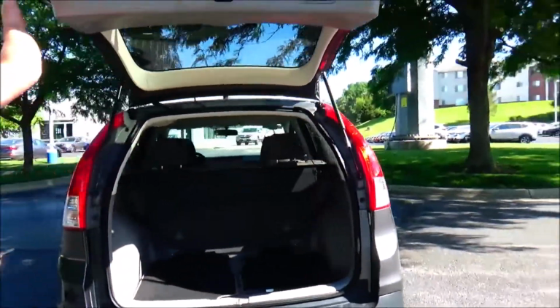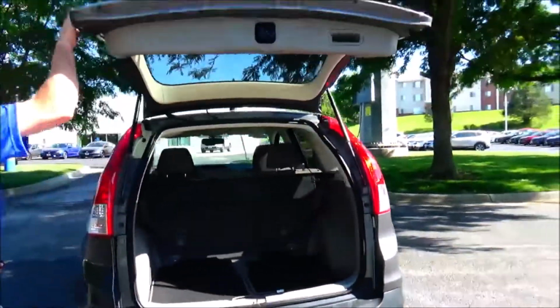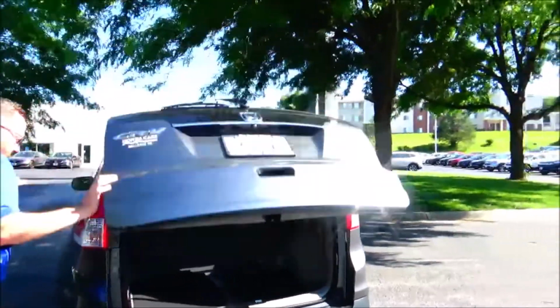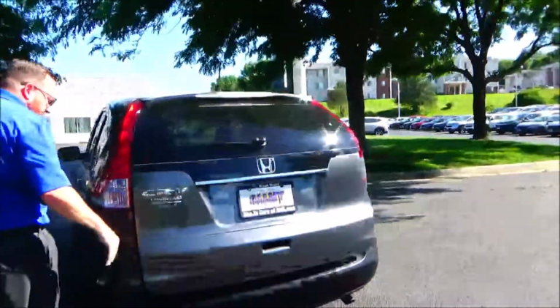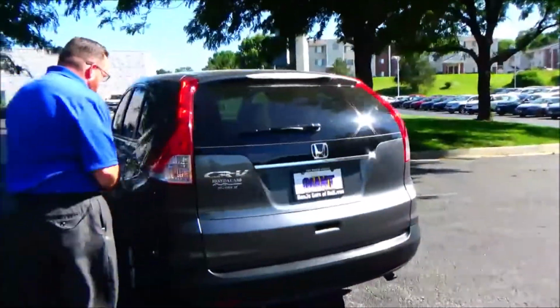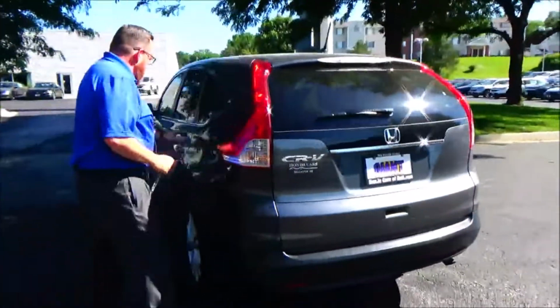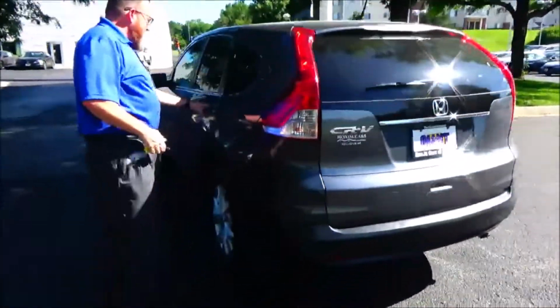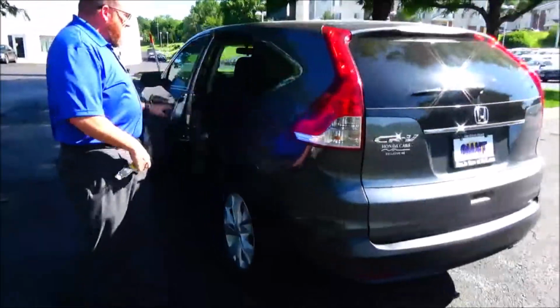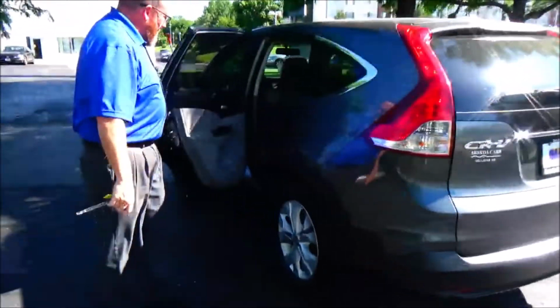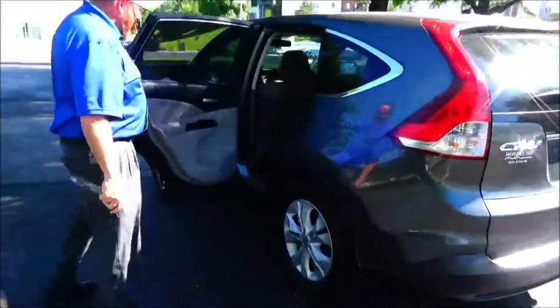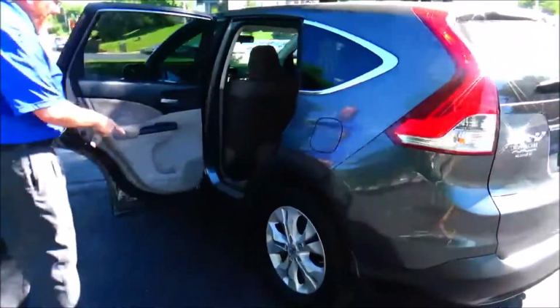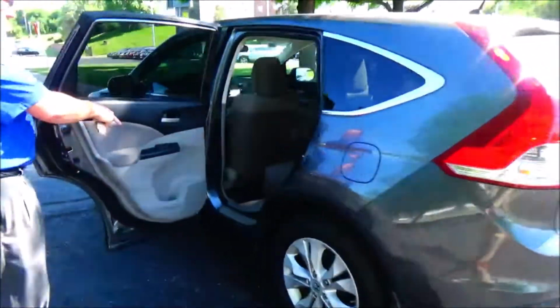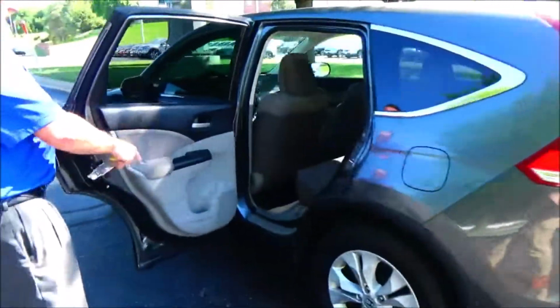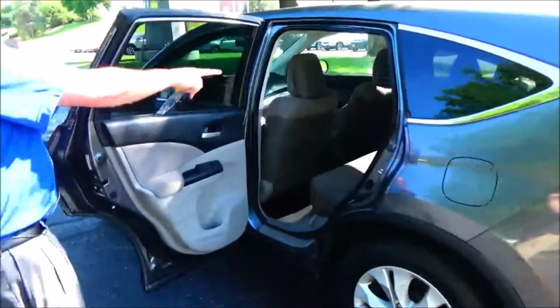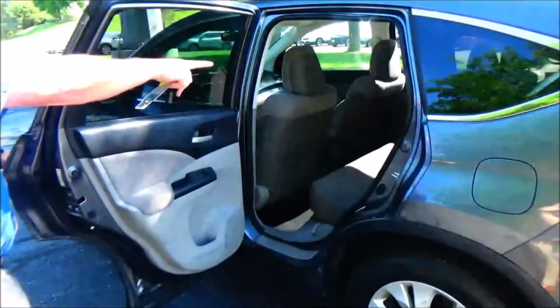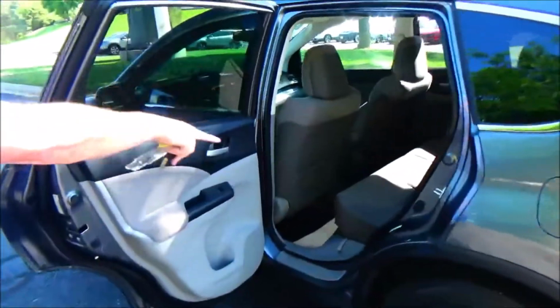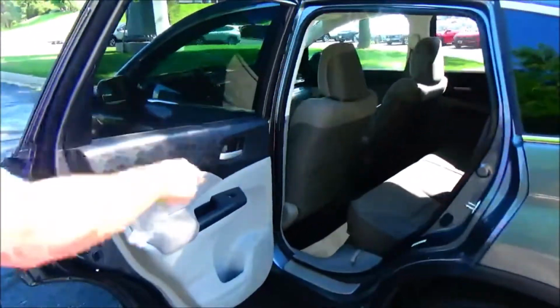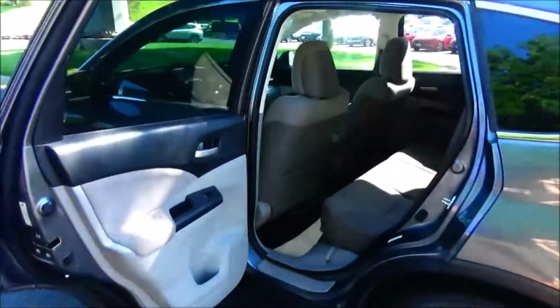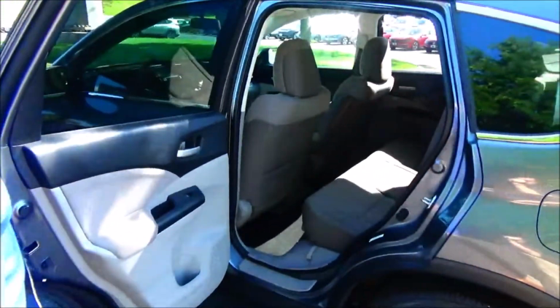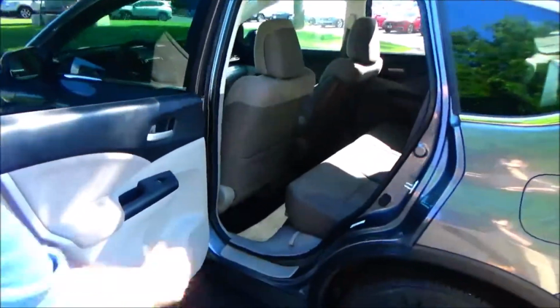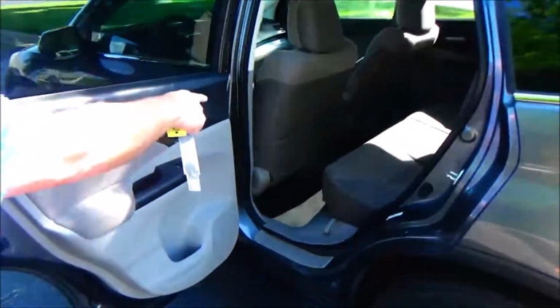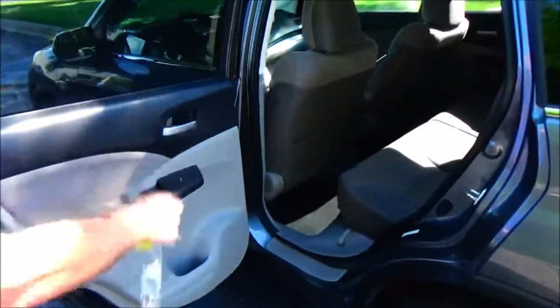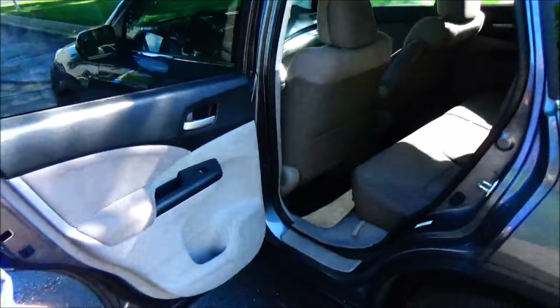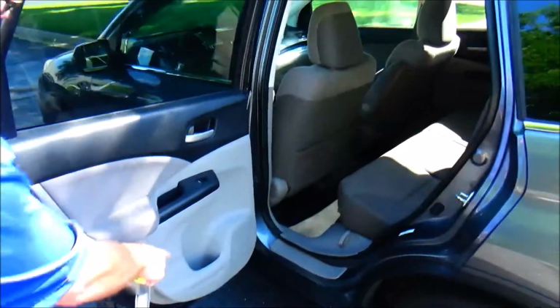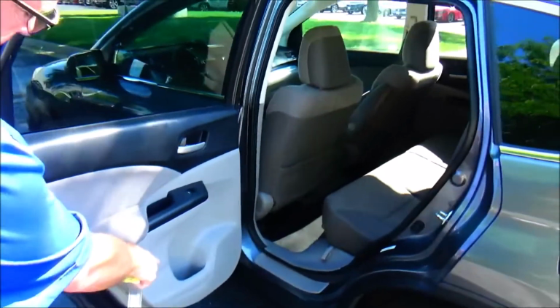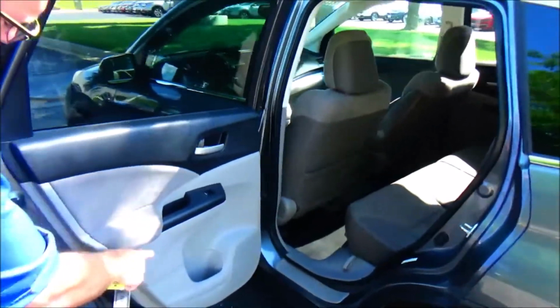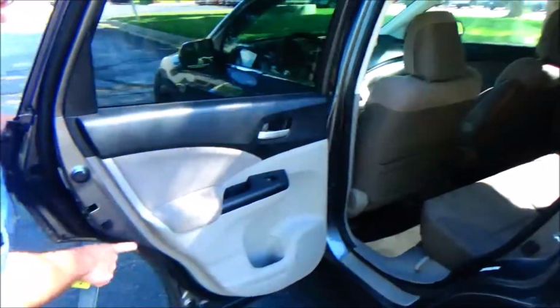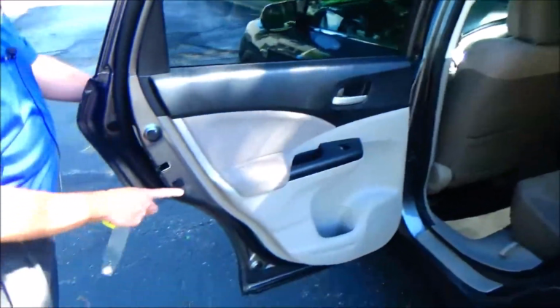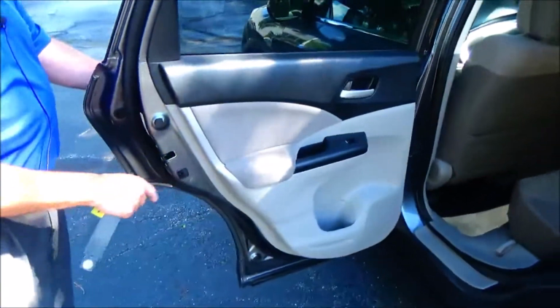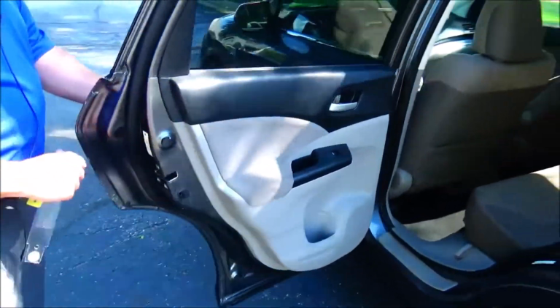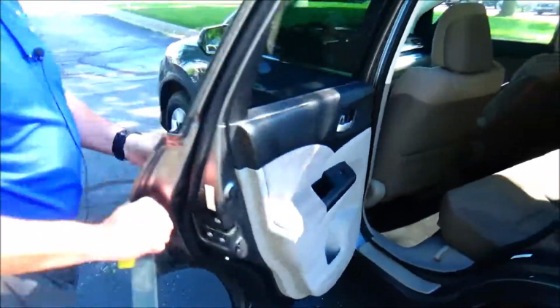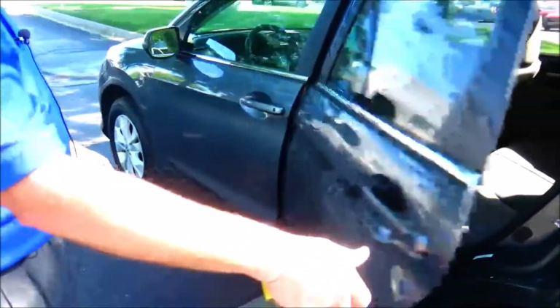CR-V is a 5-passenger vehicle with lots of legroom in the back, flat floor, center armrest with cupholders, latch system for child safety seats, map pockets, cupholders and storage in the door, child security door lock.